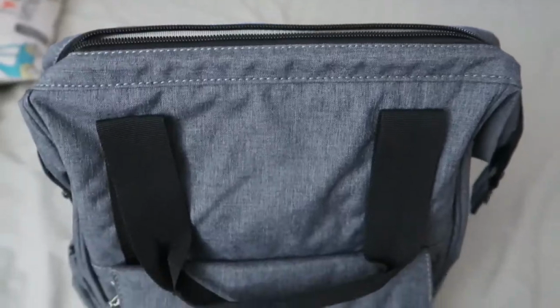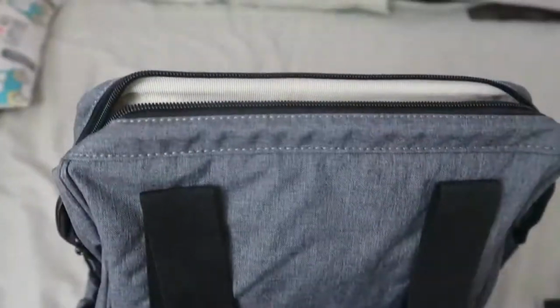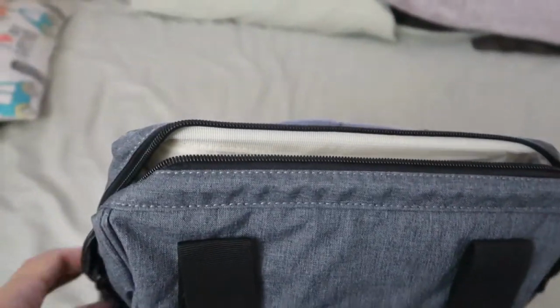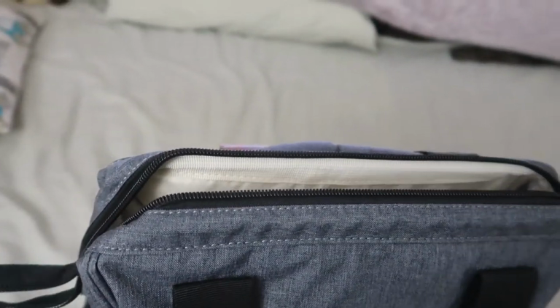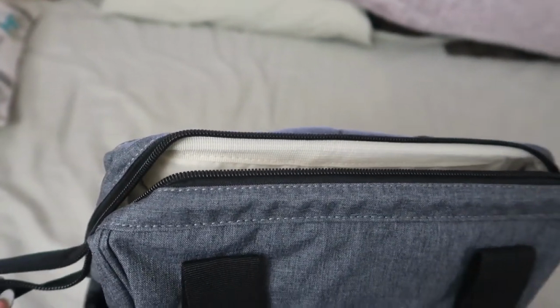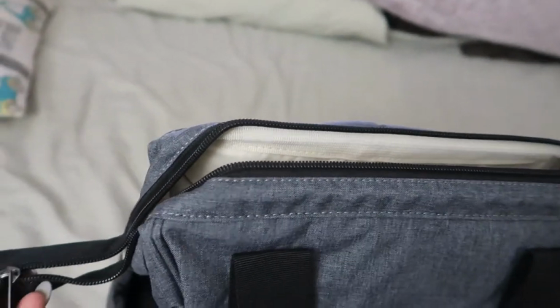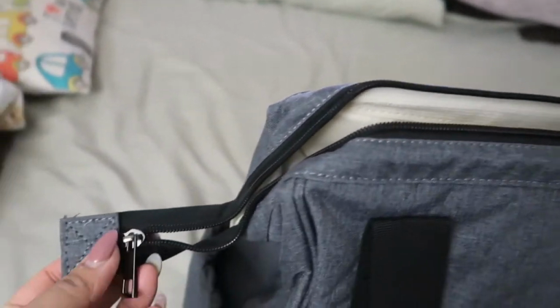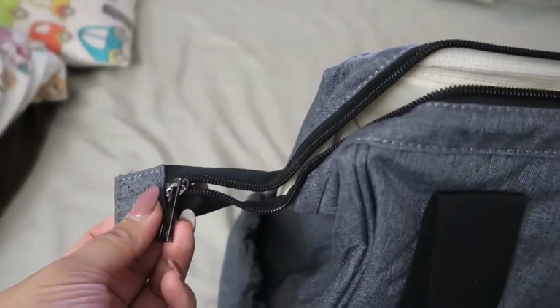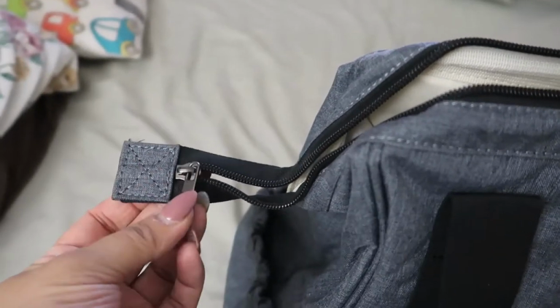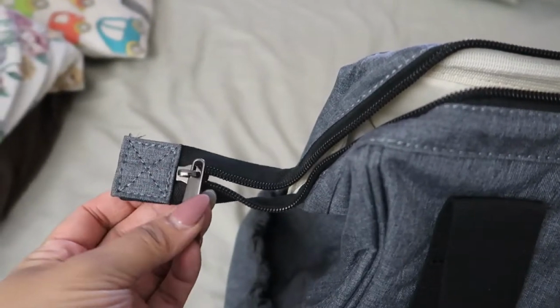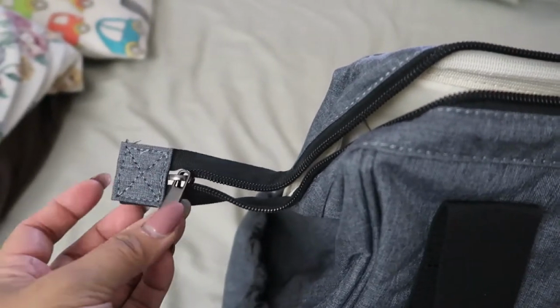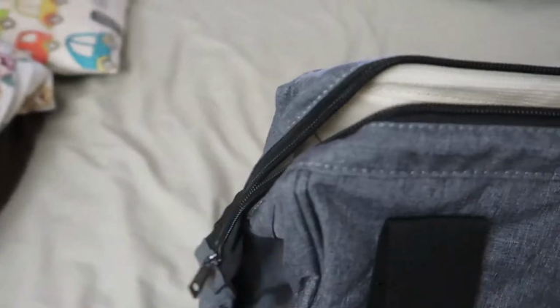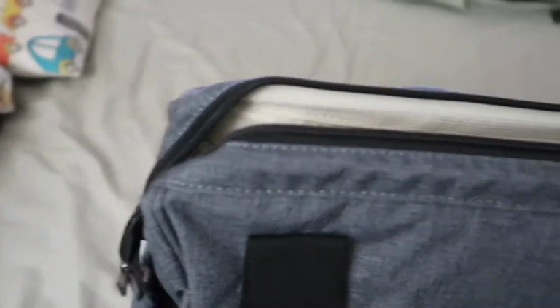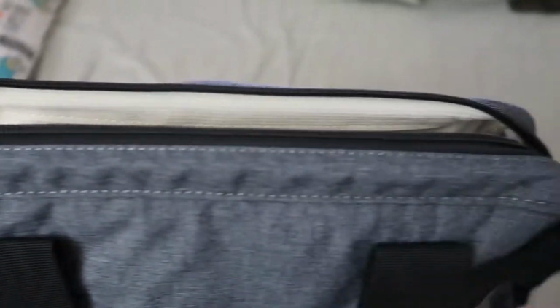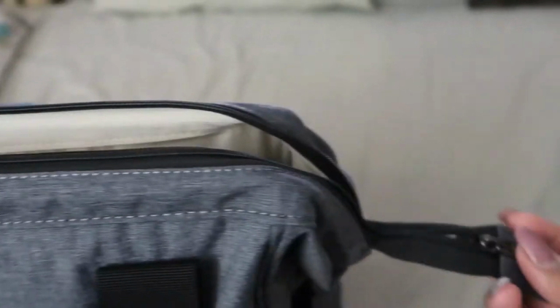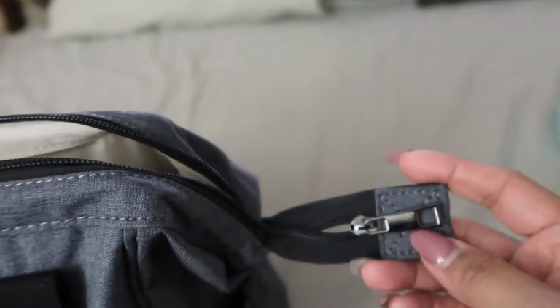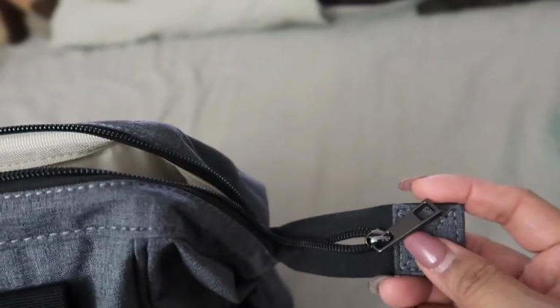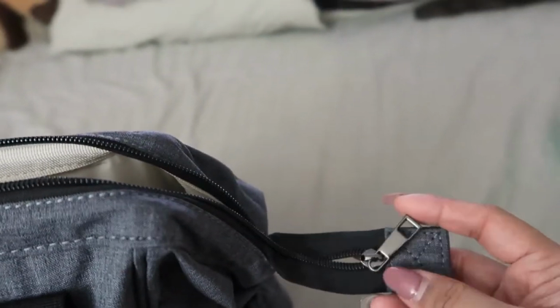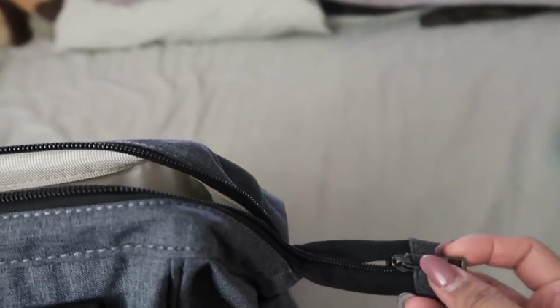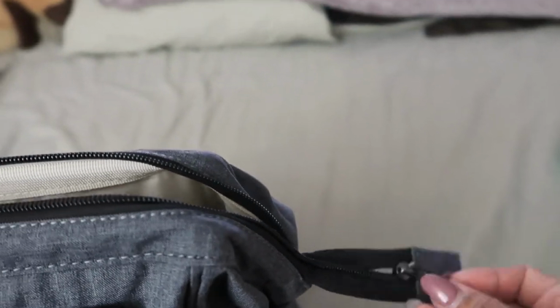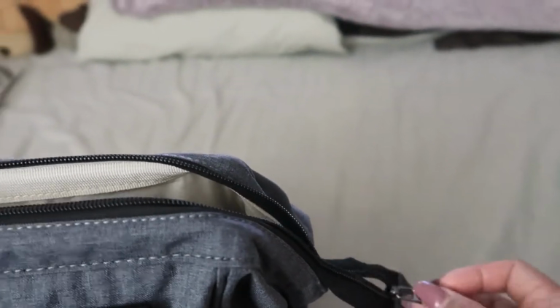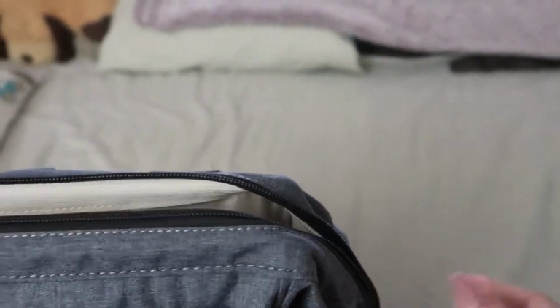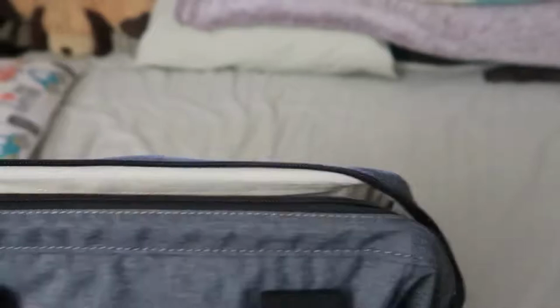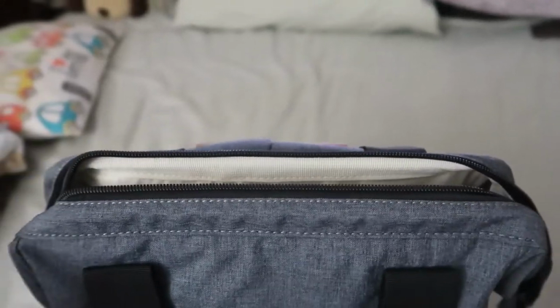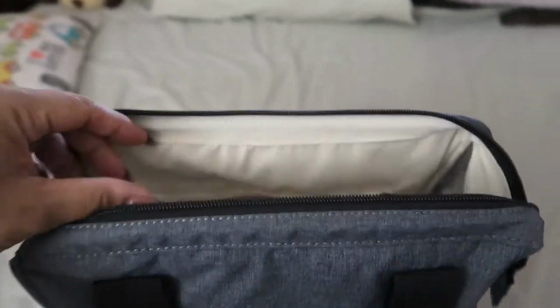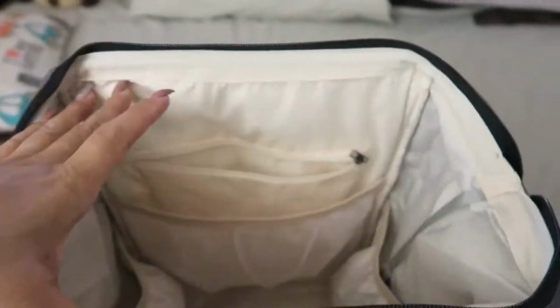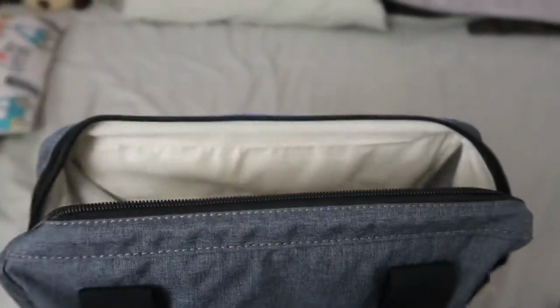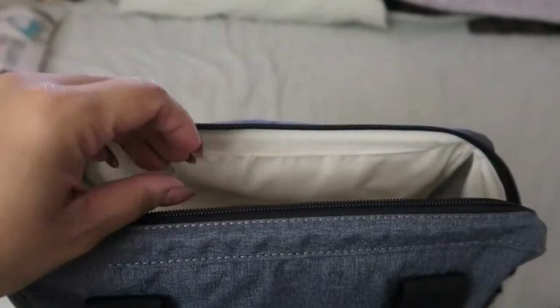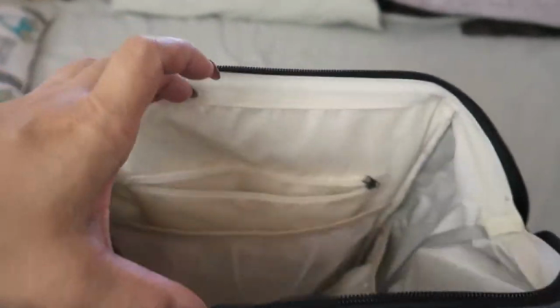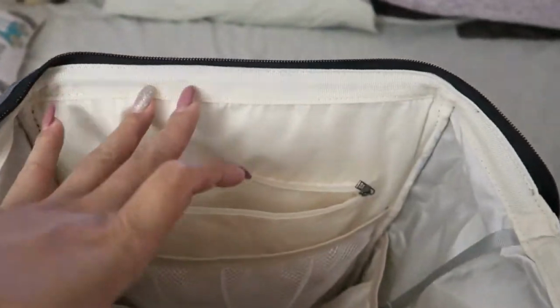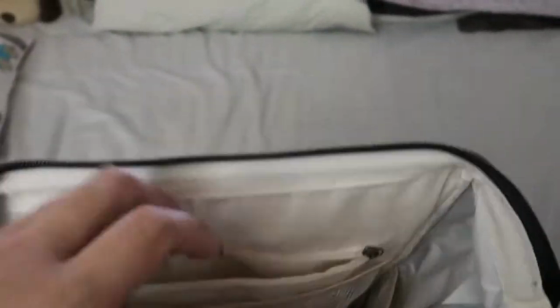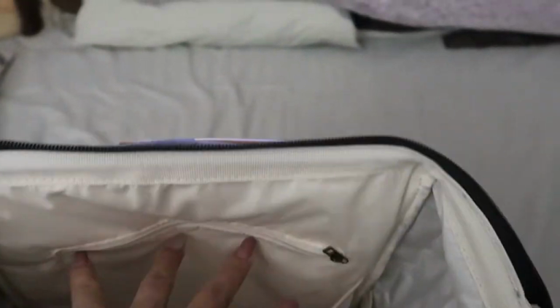Now going to the inside of the bag — first I want to talk about the zippers. Double zippers! I love double zippers, and I'm so glad this came with them.